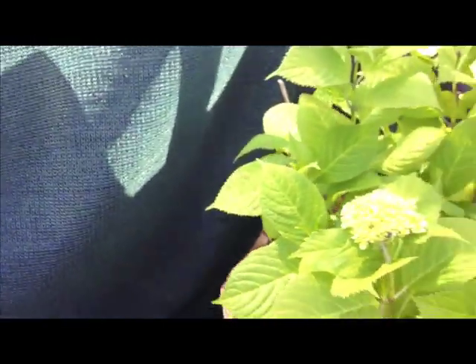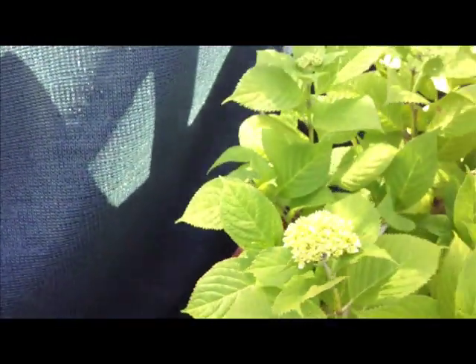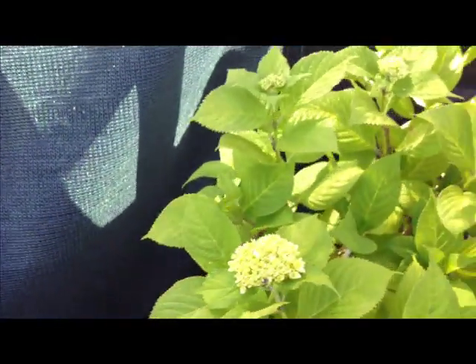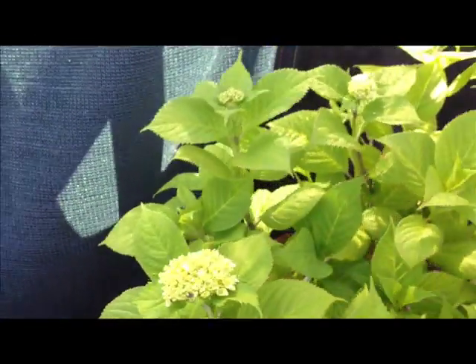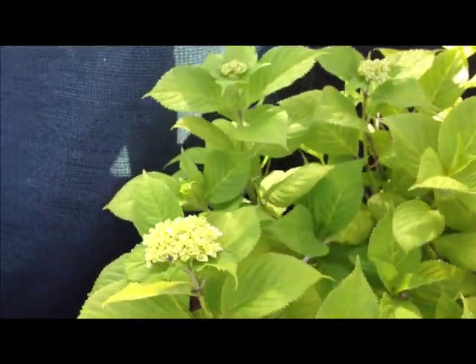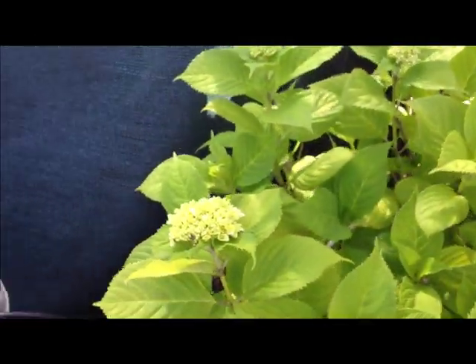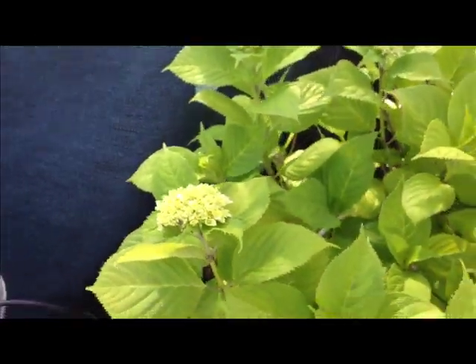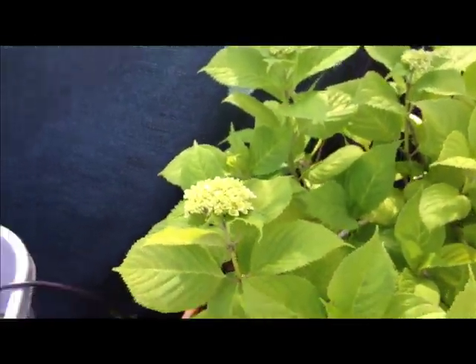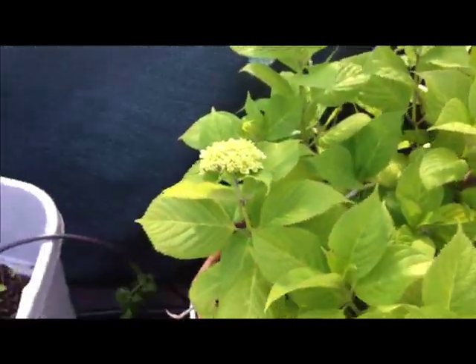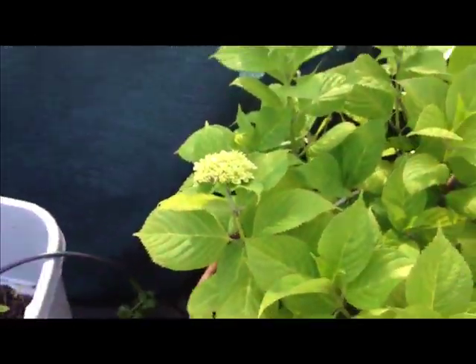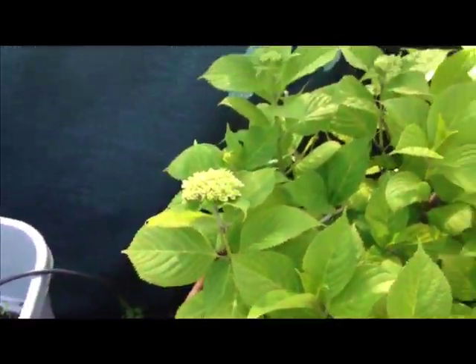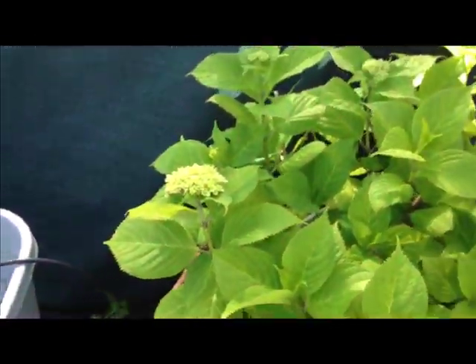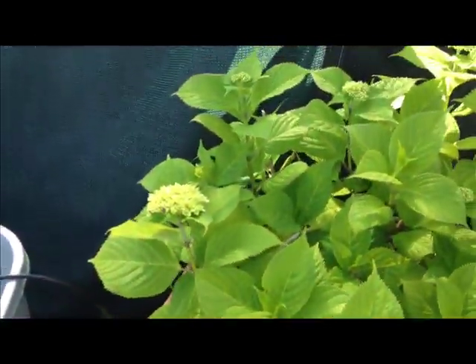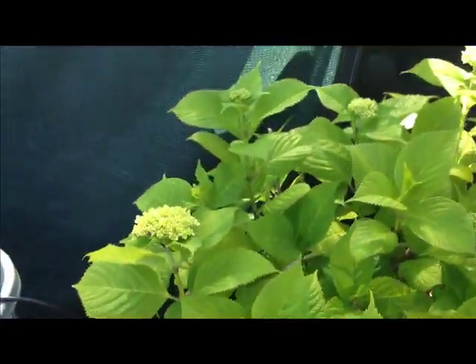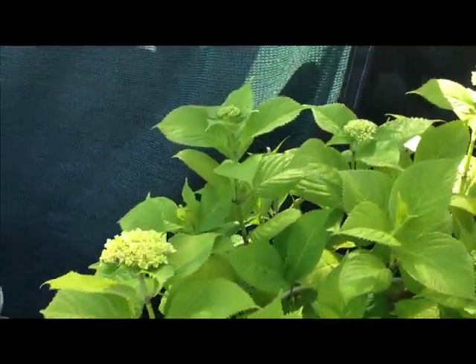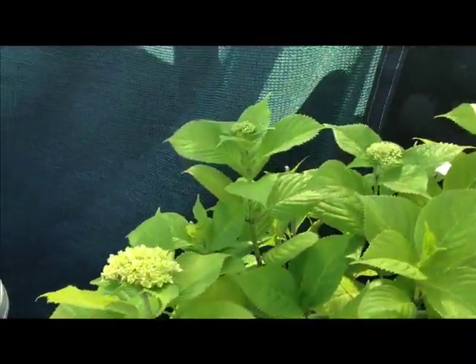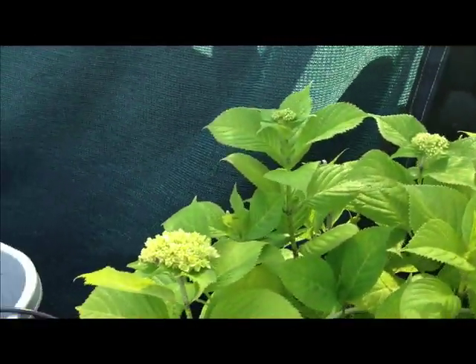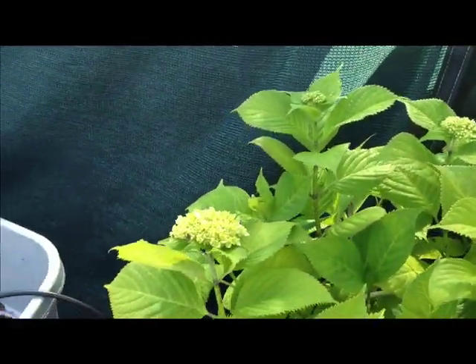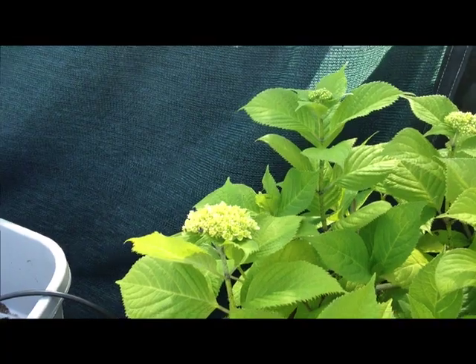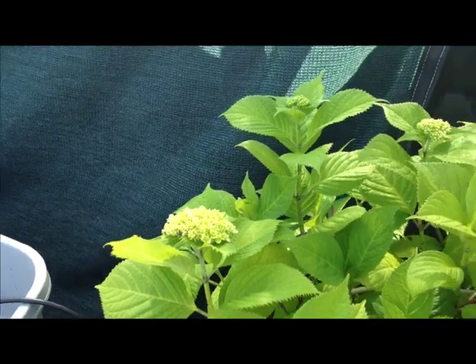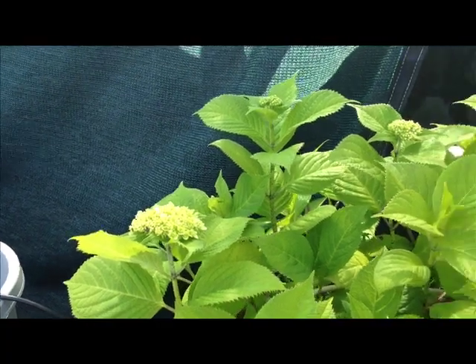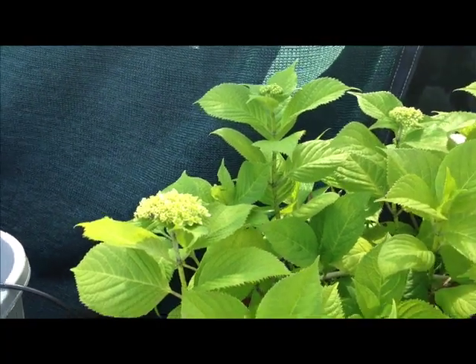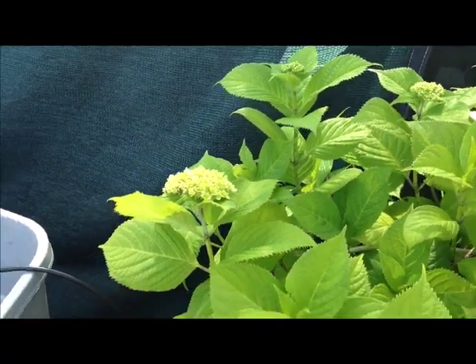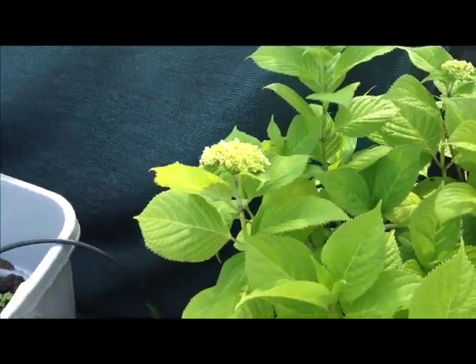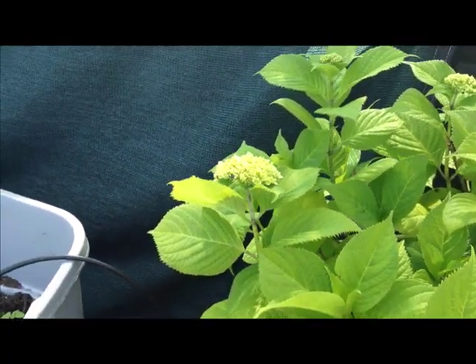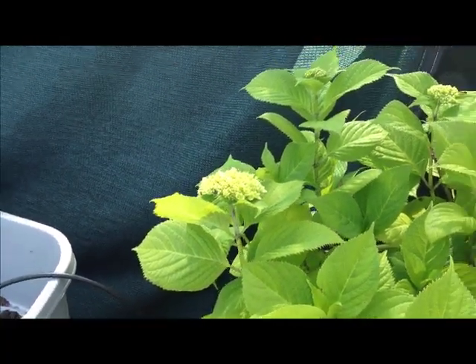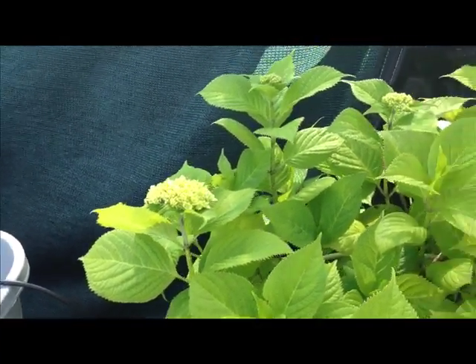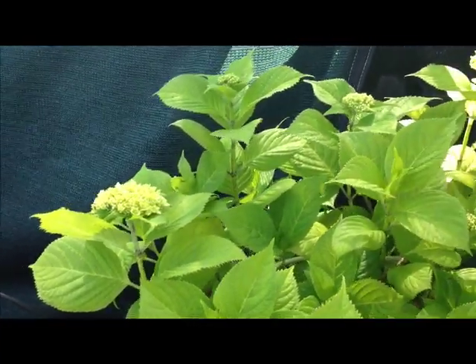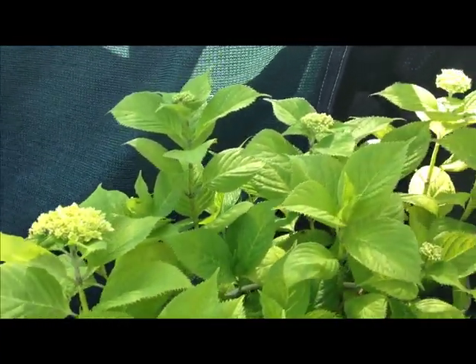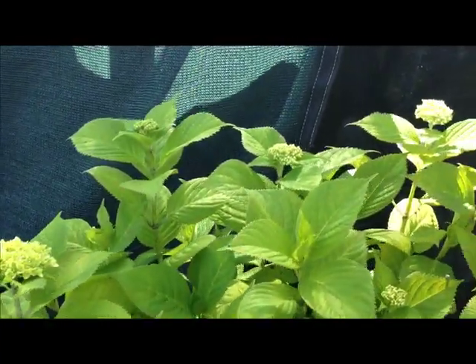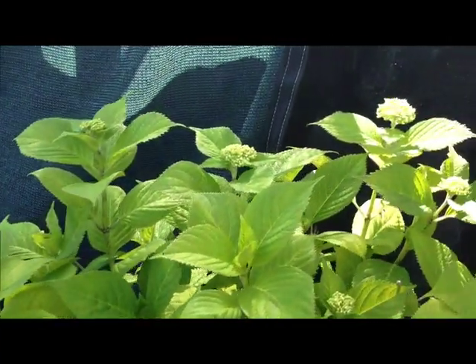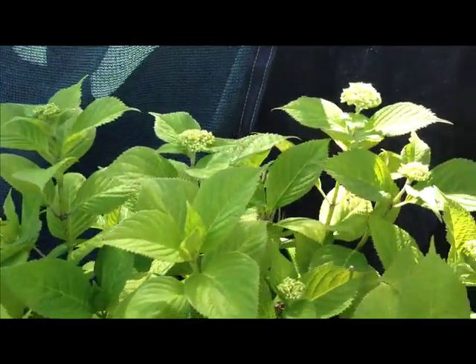We have some hydrangeas over here — you know, why not have some flowers in the garden? Beautiful little touch, never really hurts.